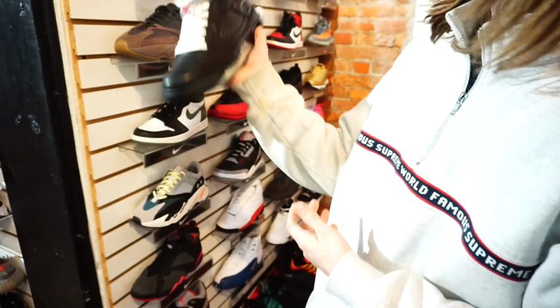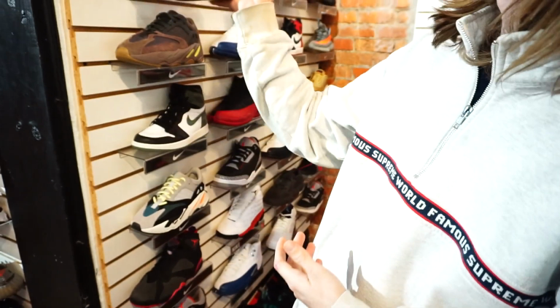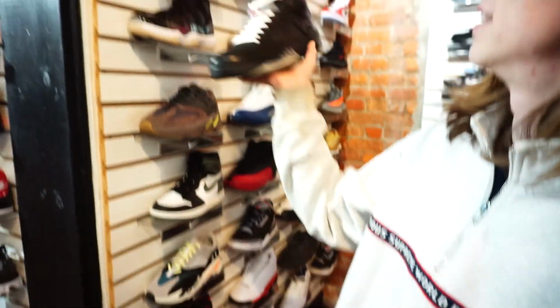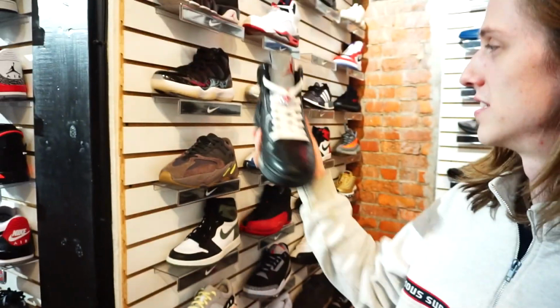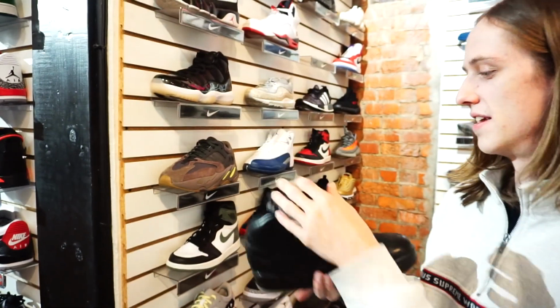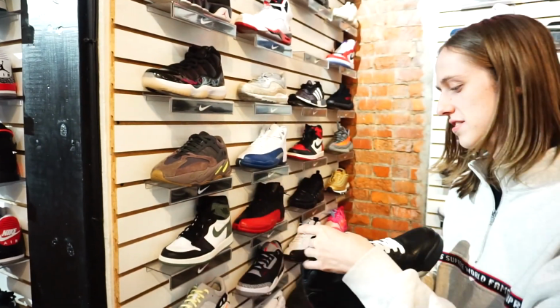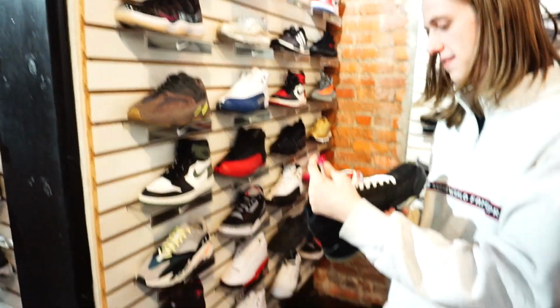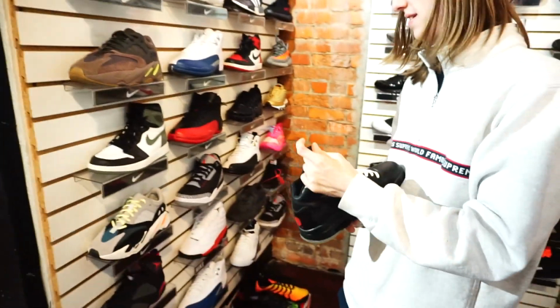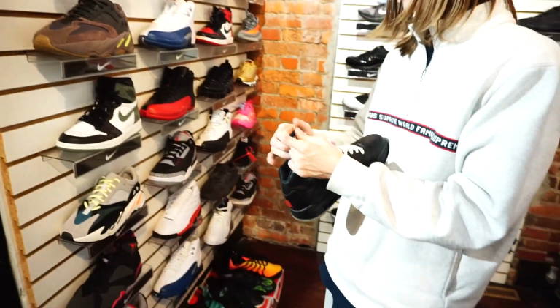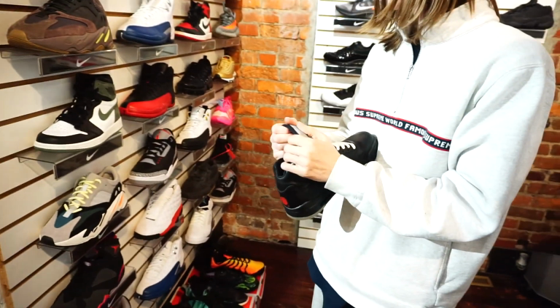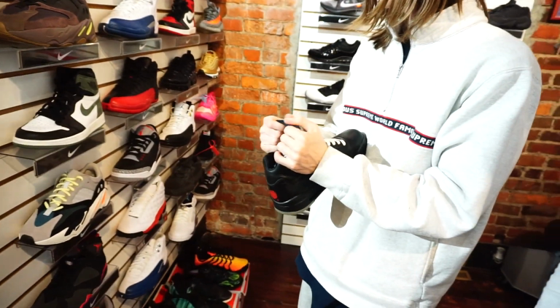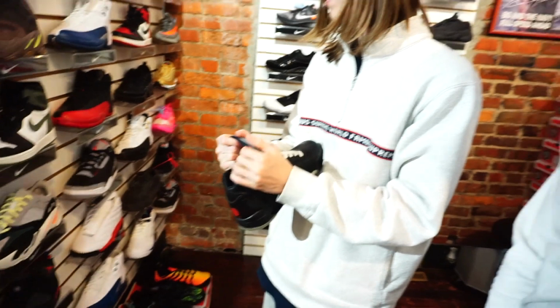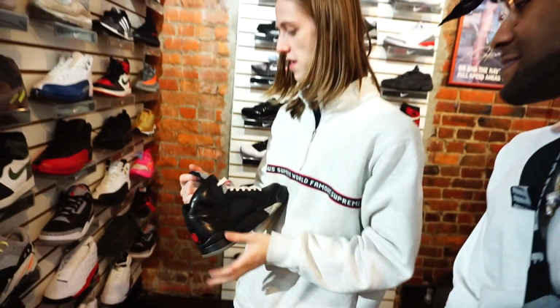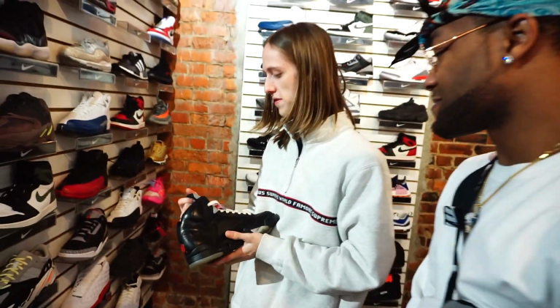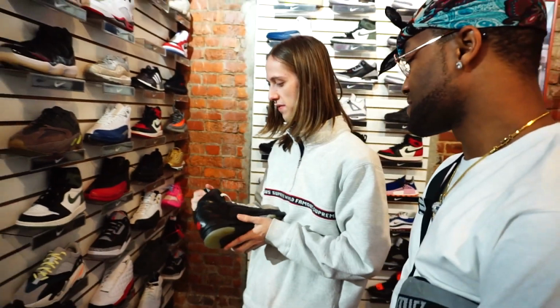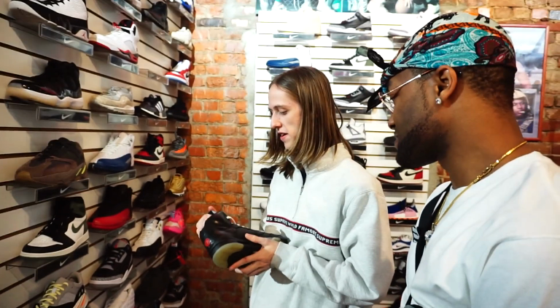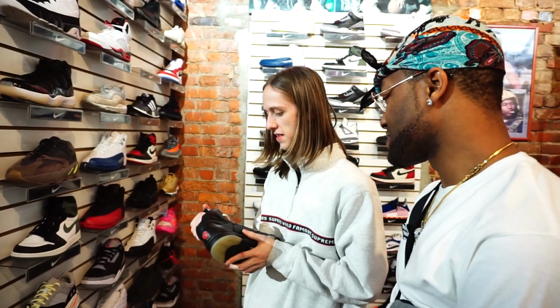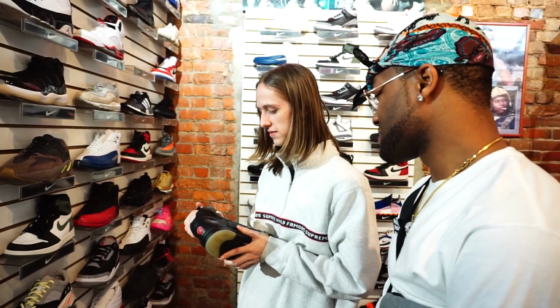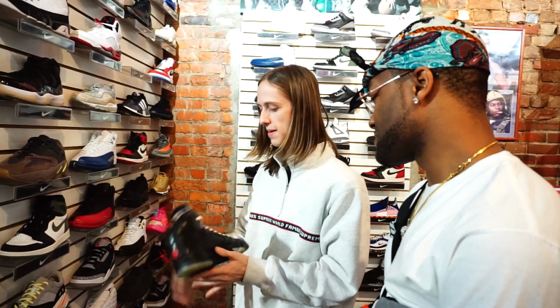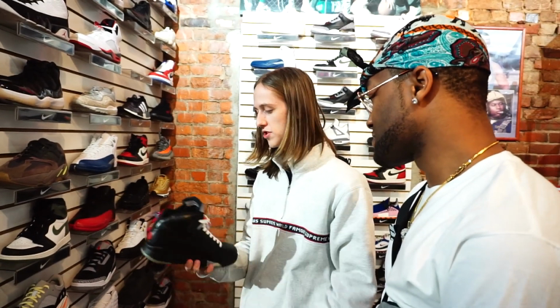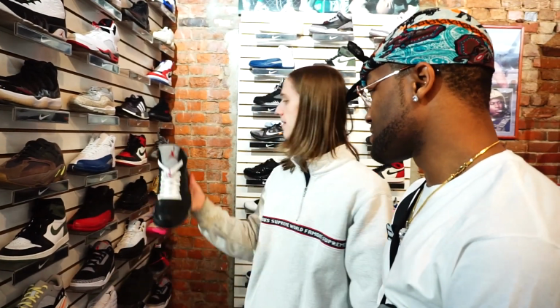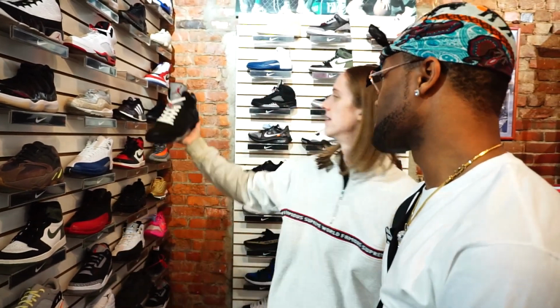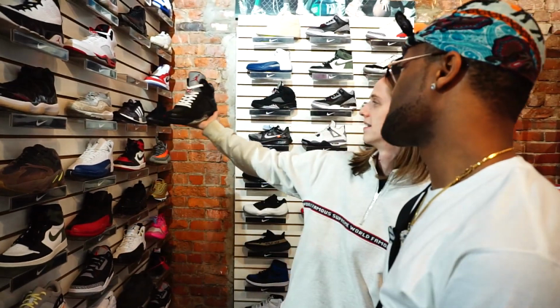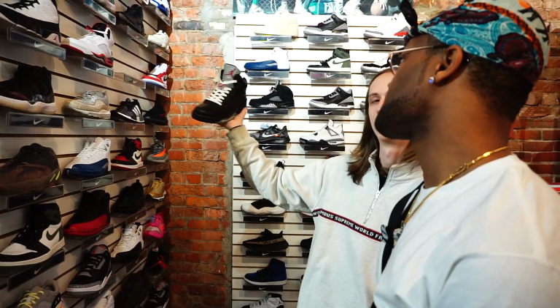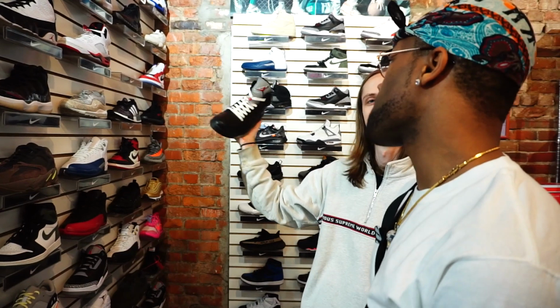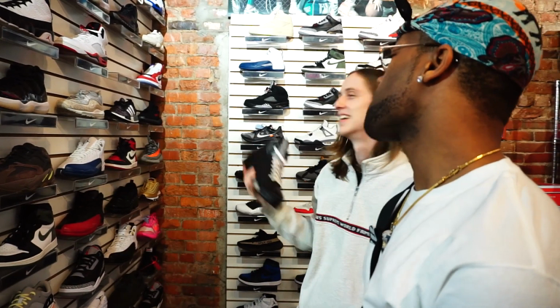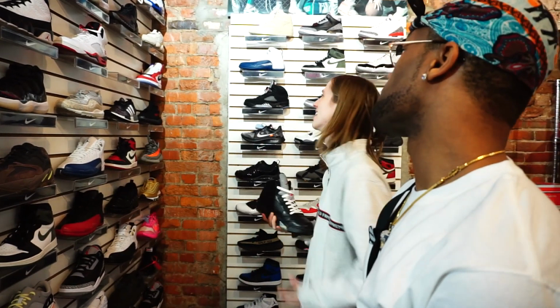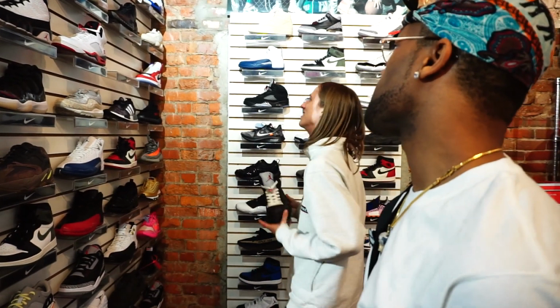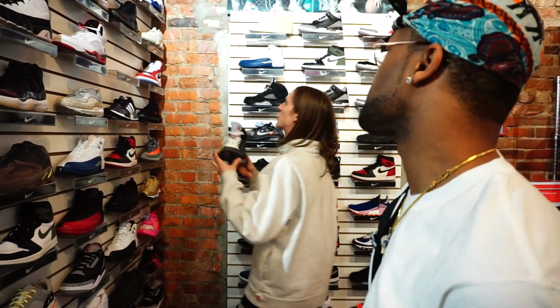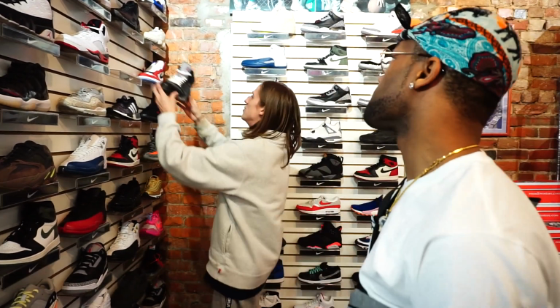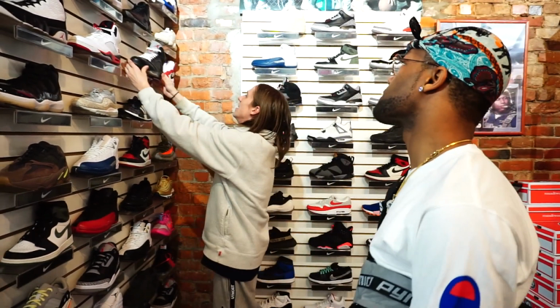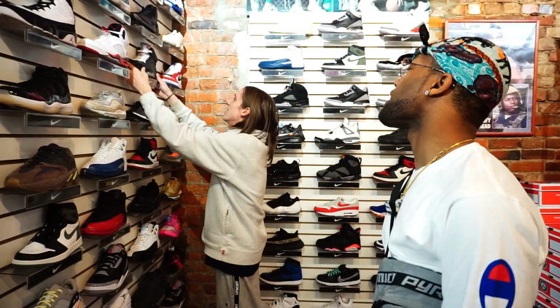Those are really dope. These are sick. Honestly, there are some shoes in here I would probably wear sooner than I would wear these, but for rarity and just being able to hold this shoe — I wouldn't even wear them. I'll probably just get them, get them in stock.